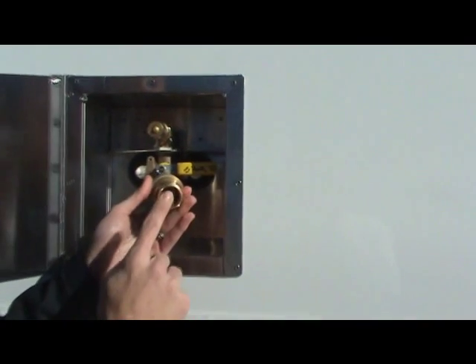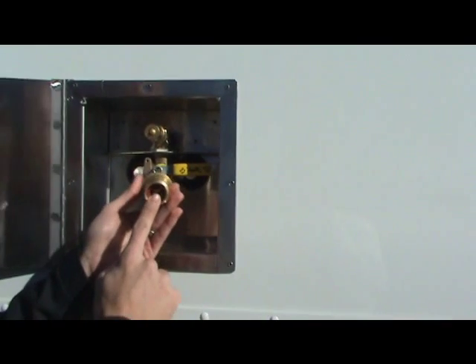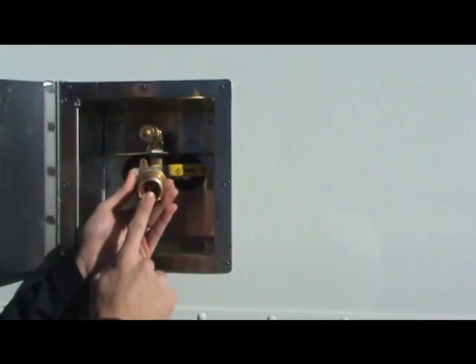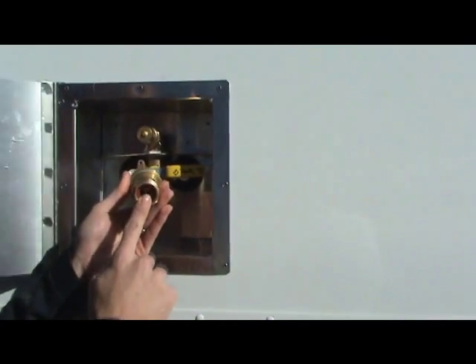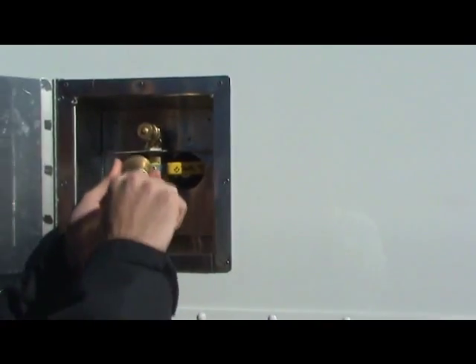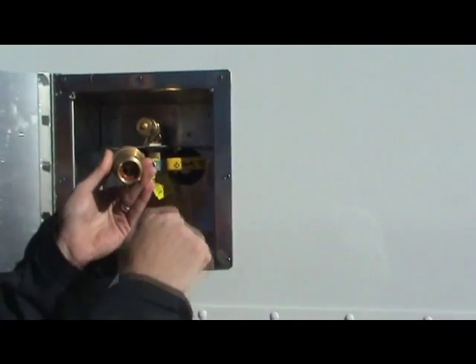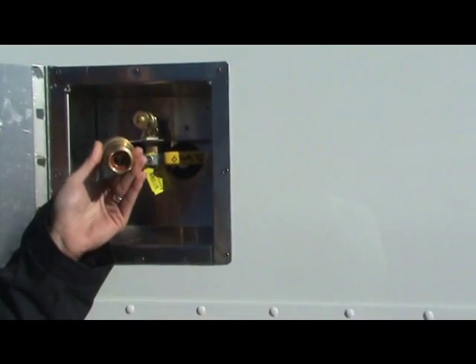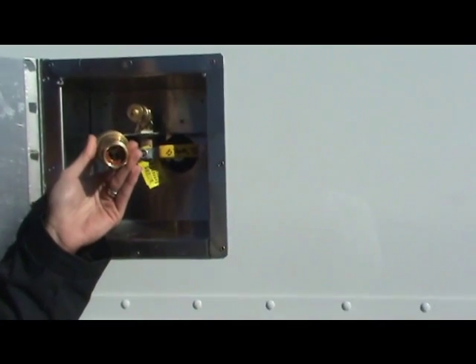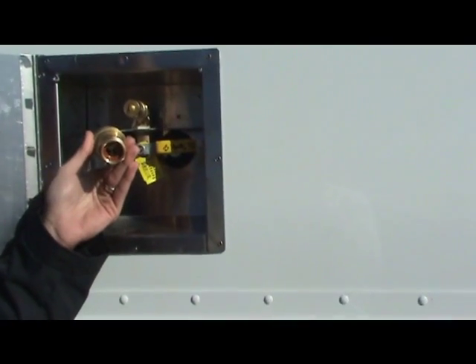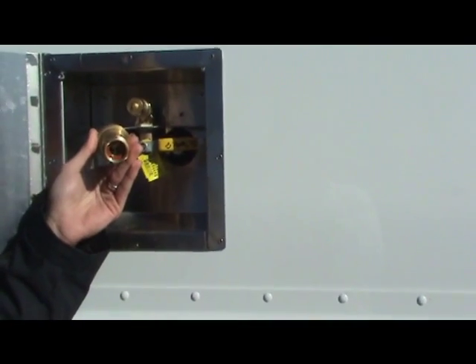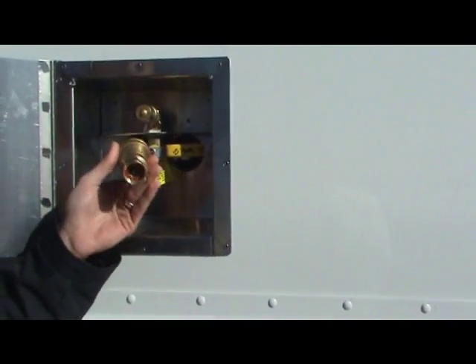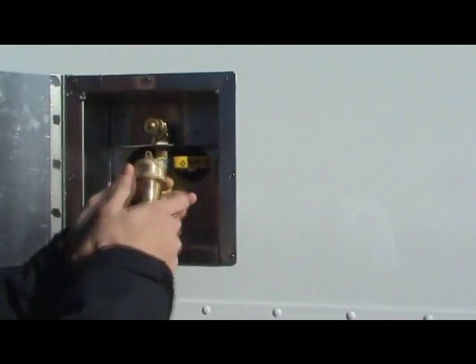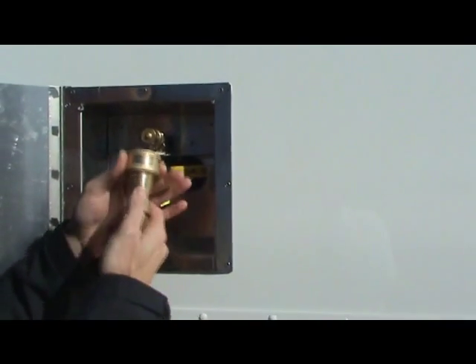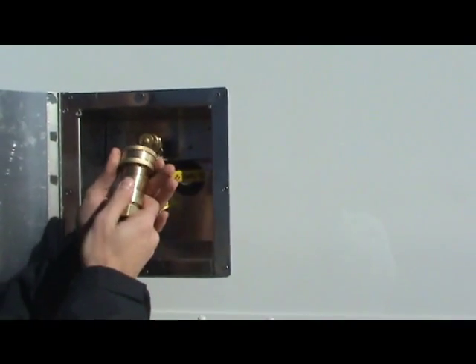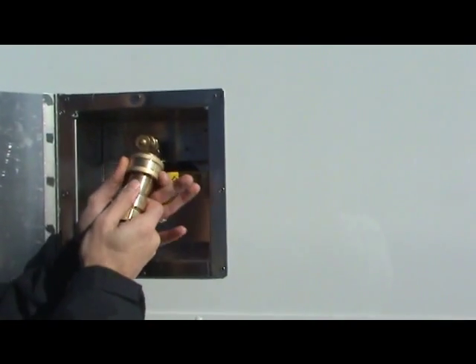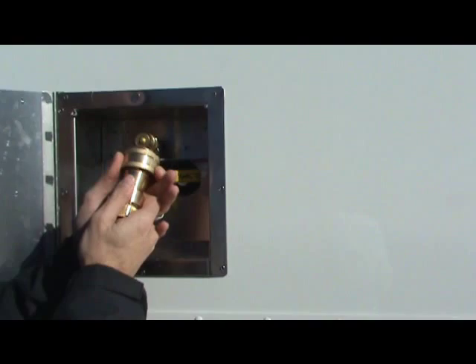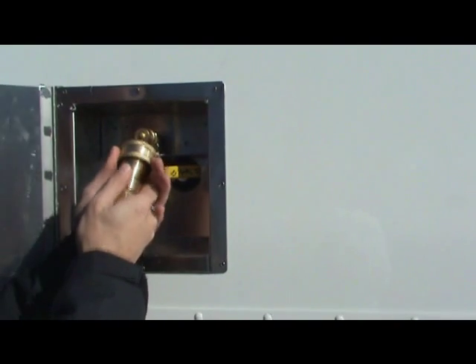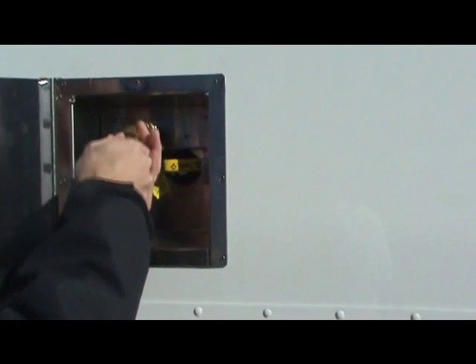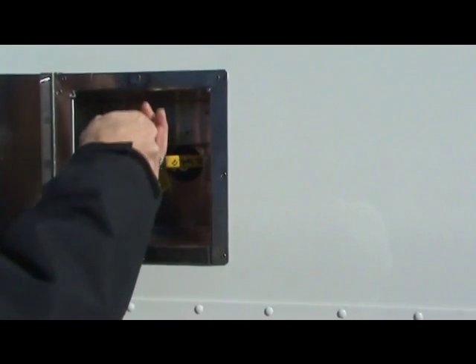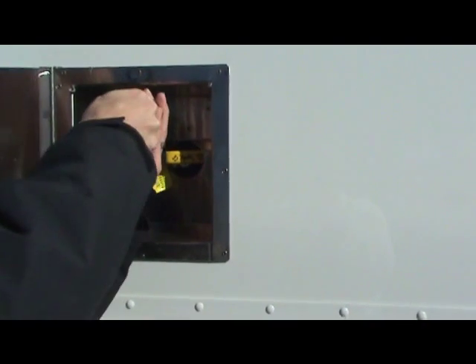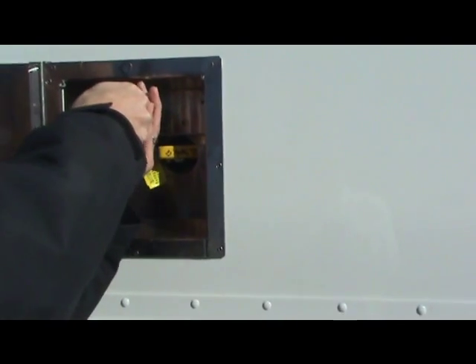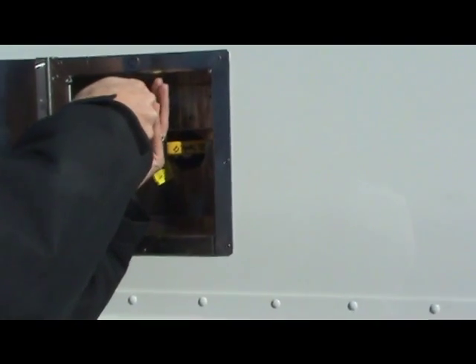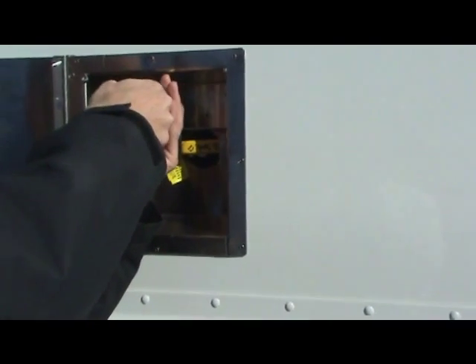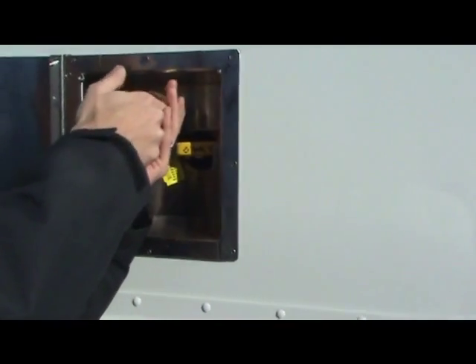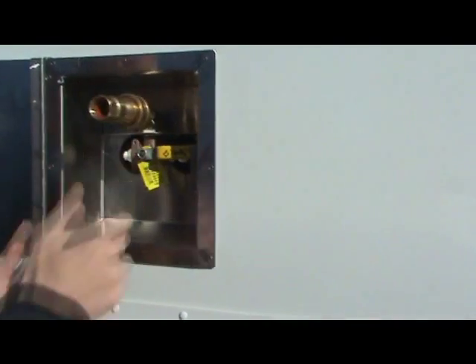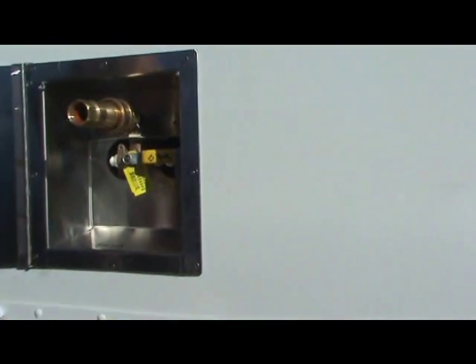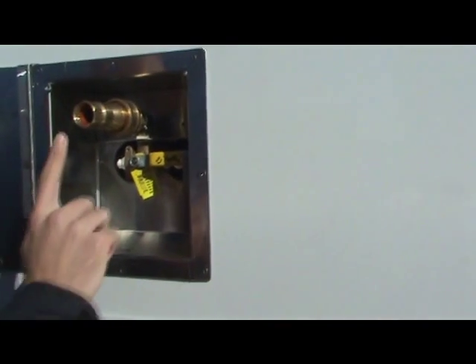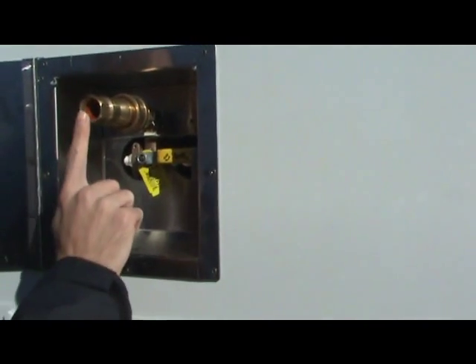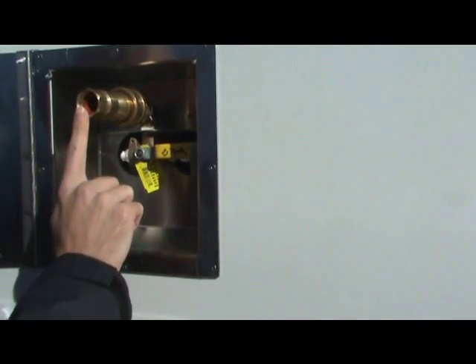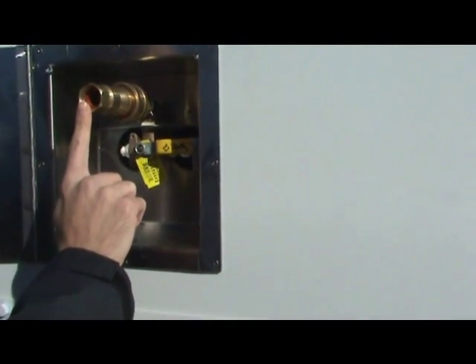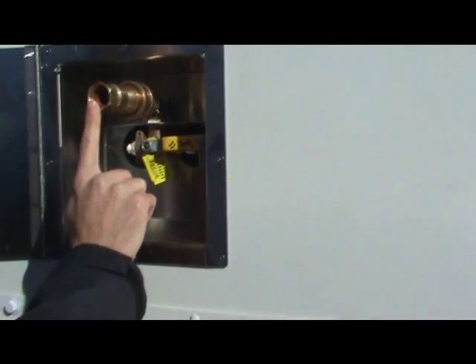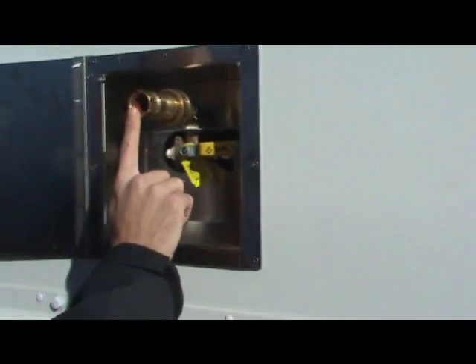The threaded end will be connected to a hose to your water source. Simply retract, insert, release. This part is connected to your hose.